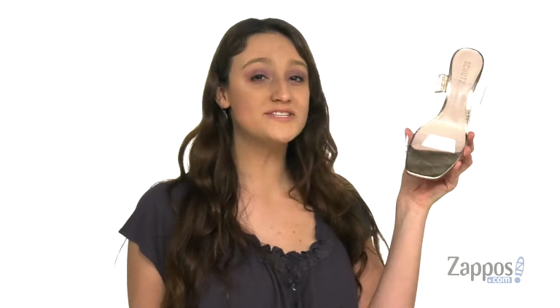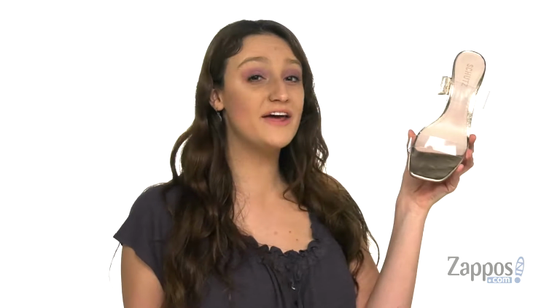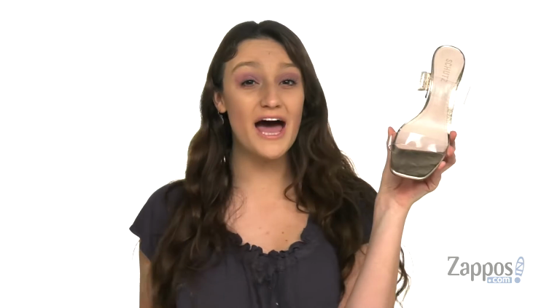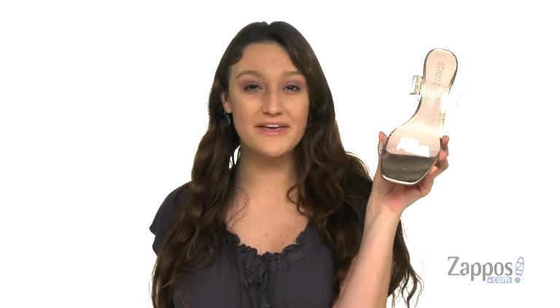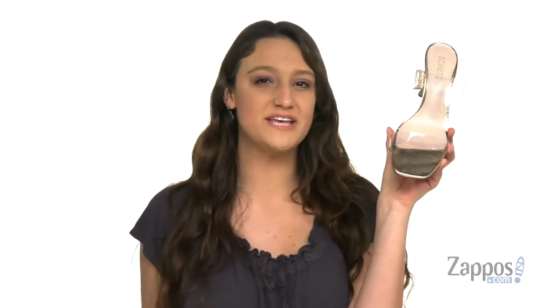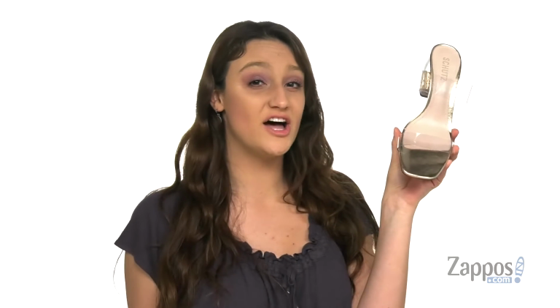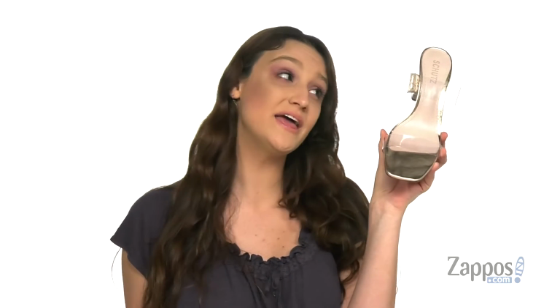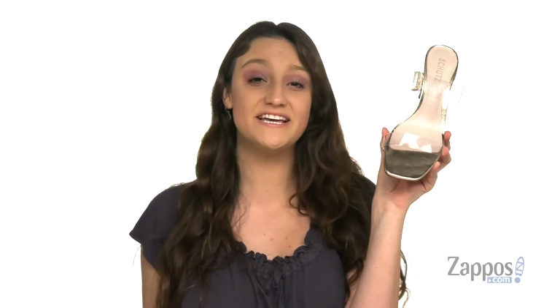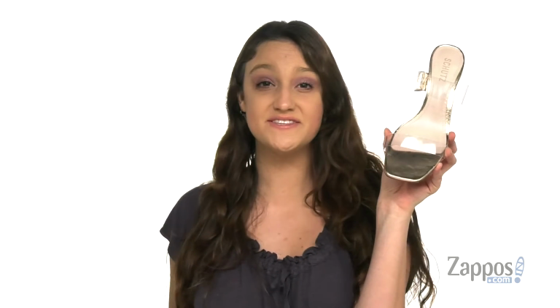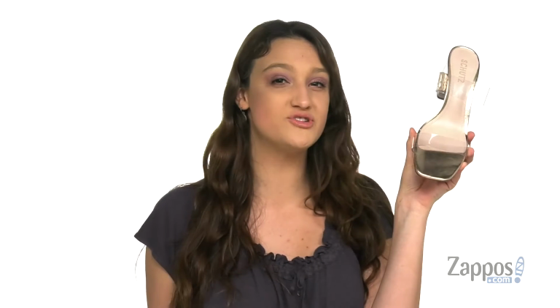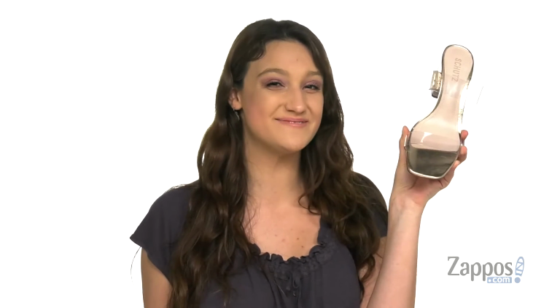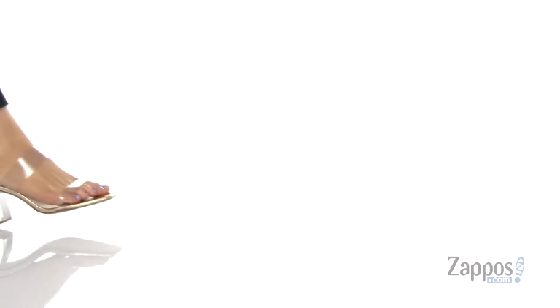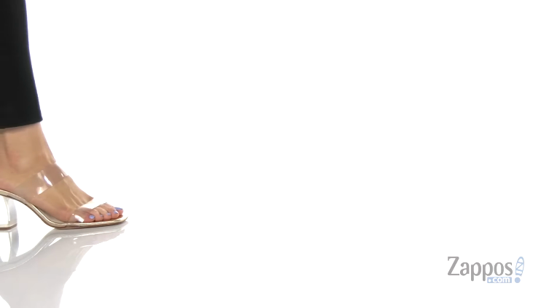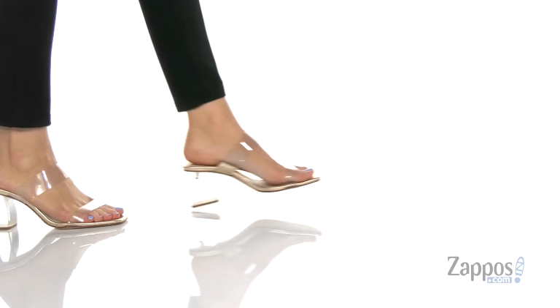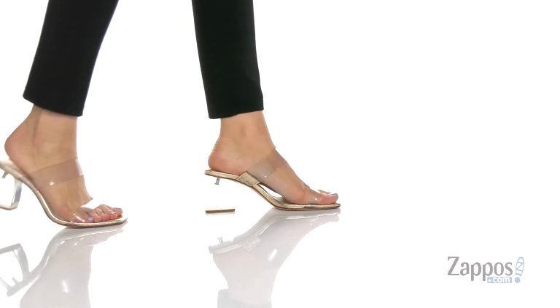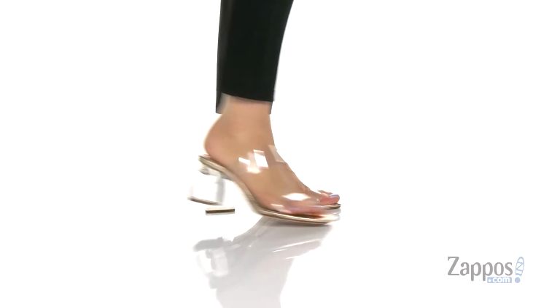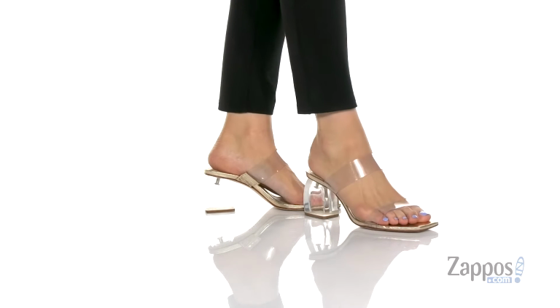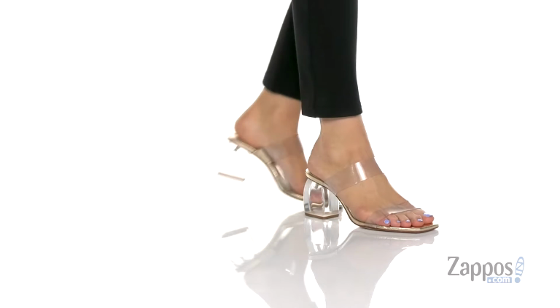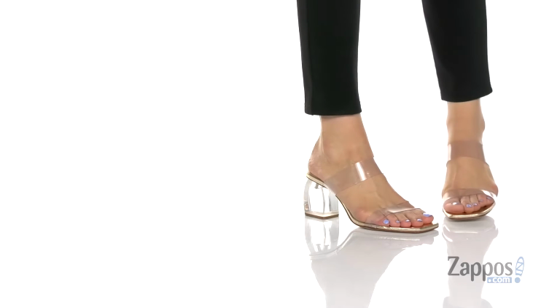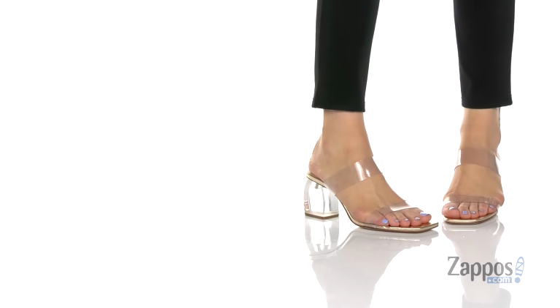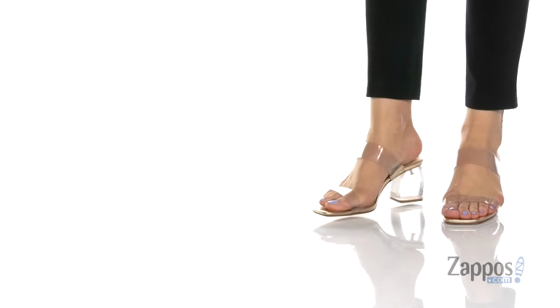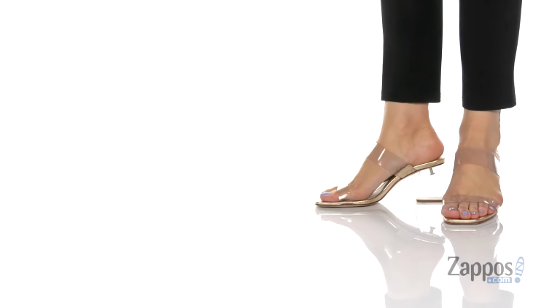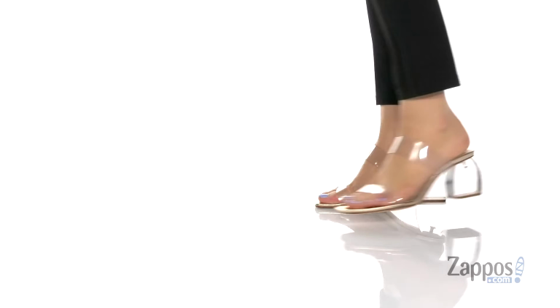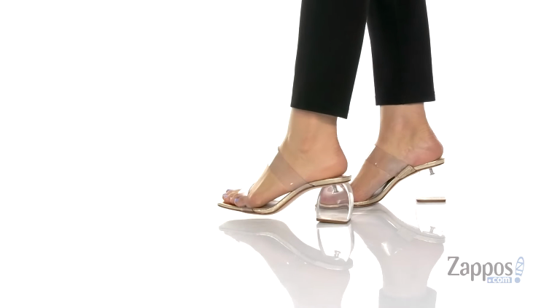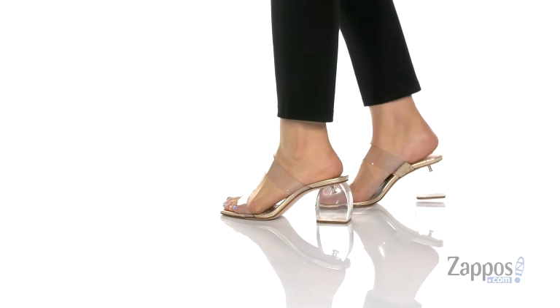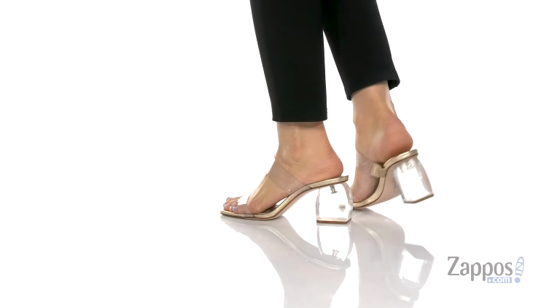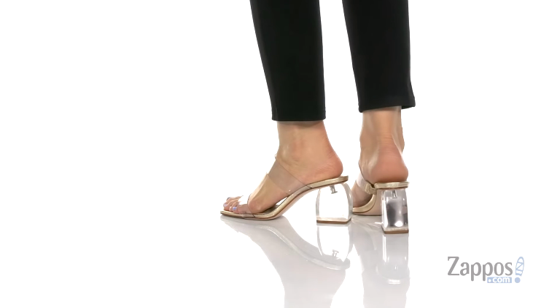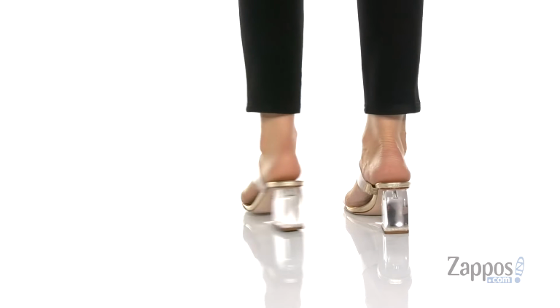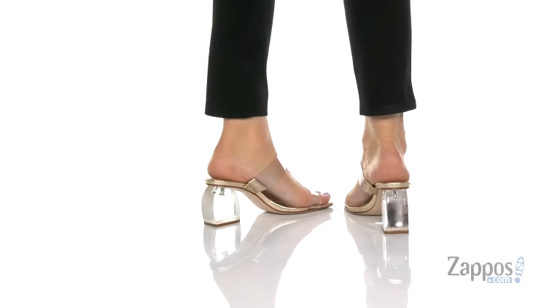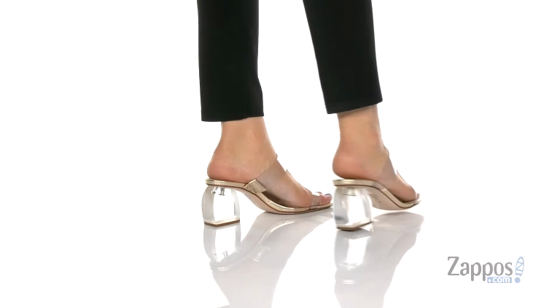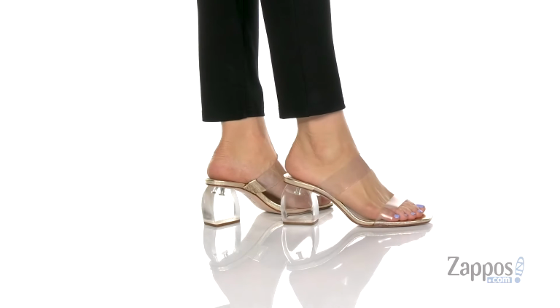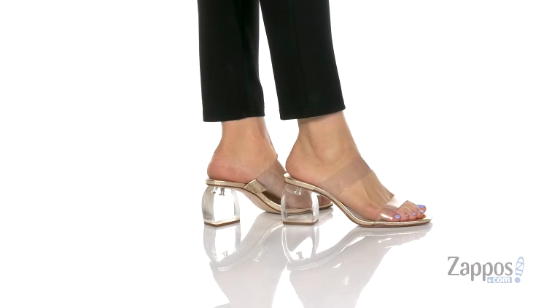What's going on everyone, I'm Abigail from Zappos.com and this is Prisla from Schutz. Class it up in these heels,